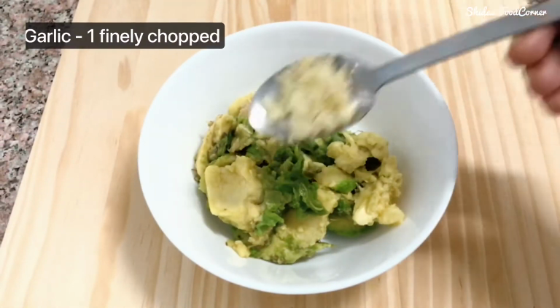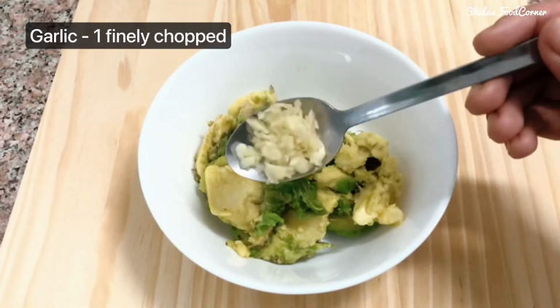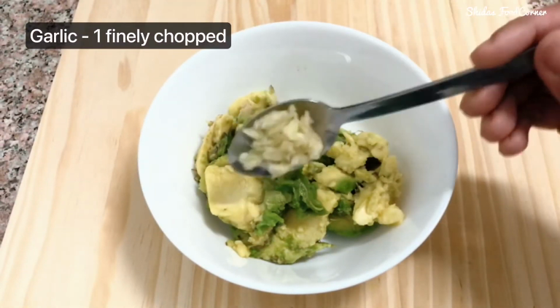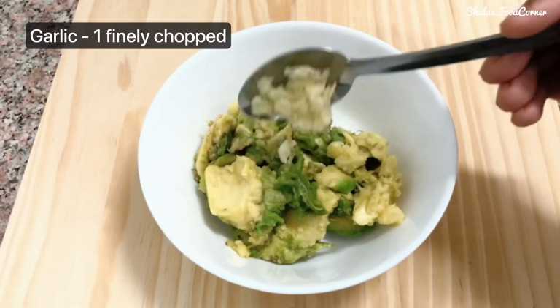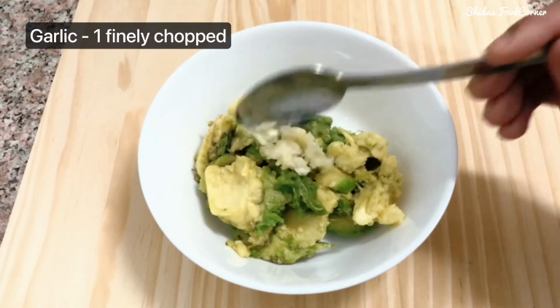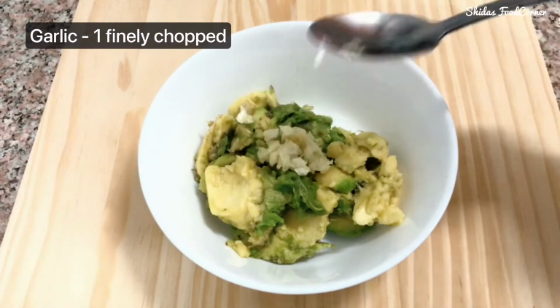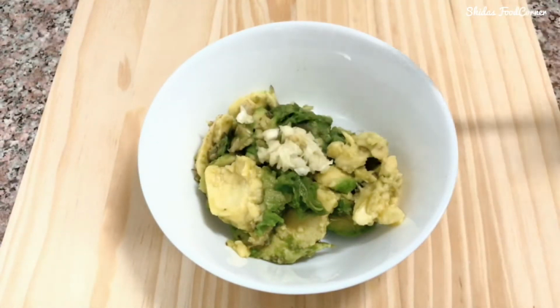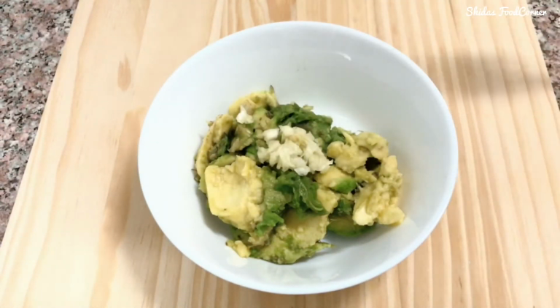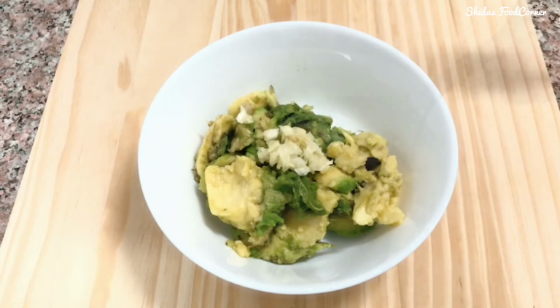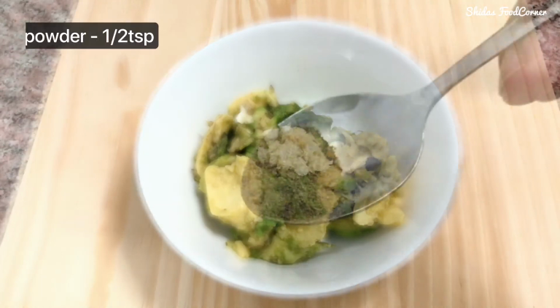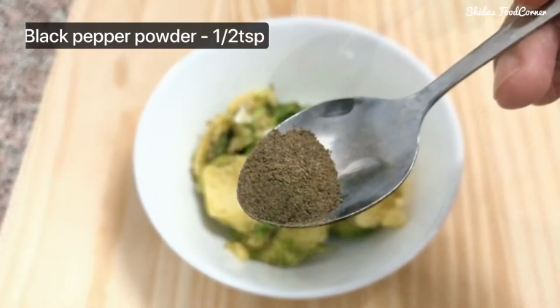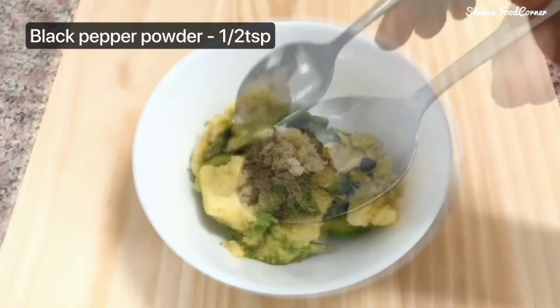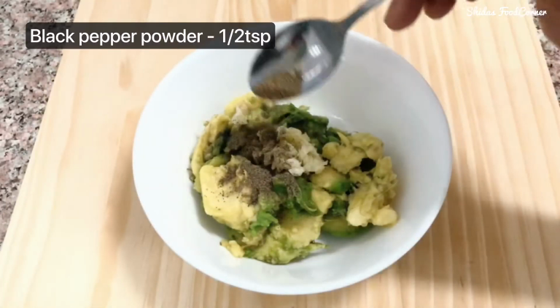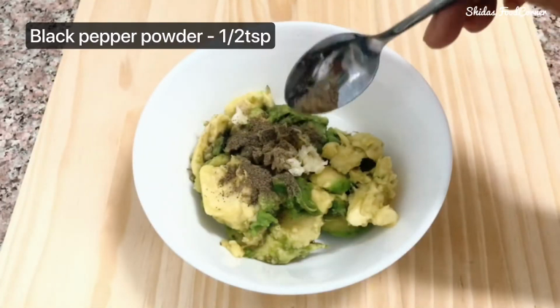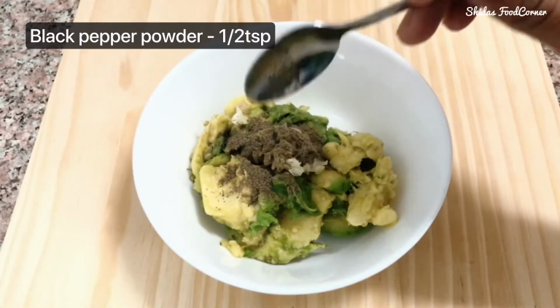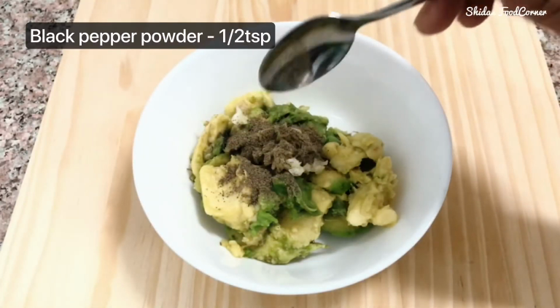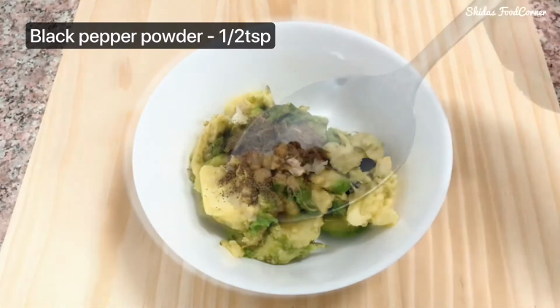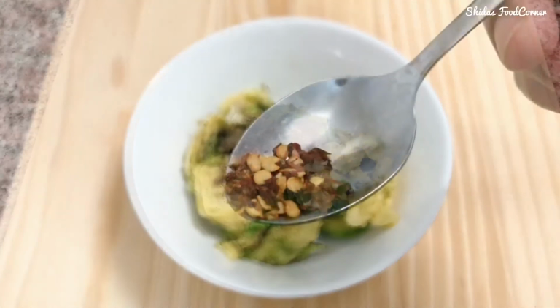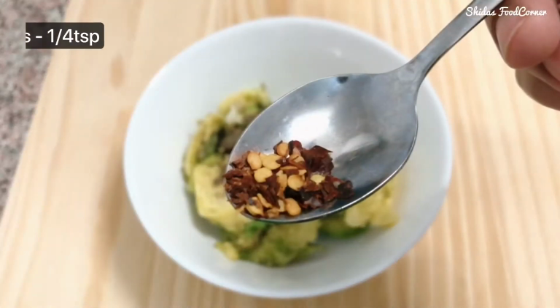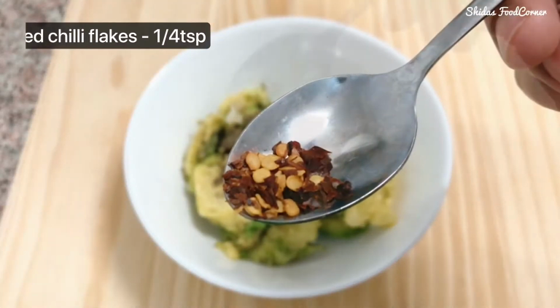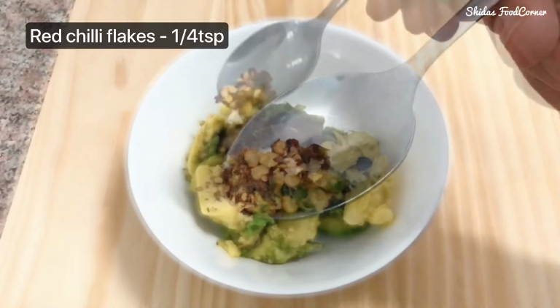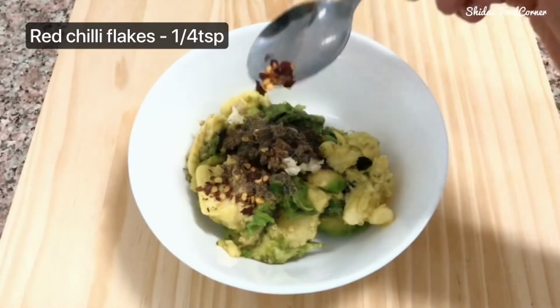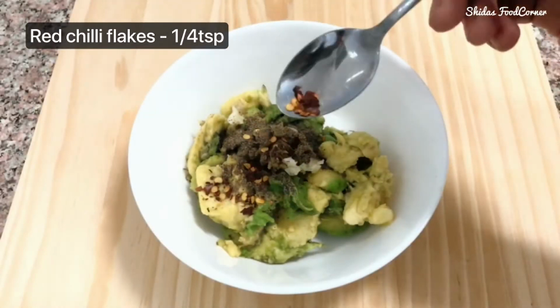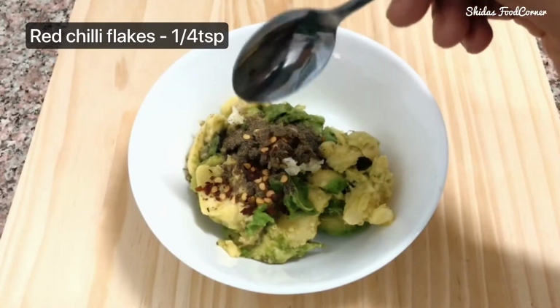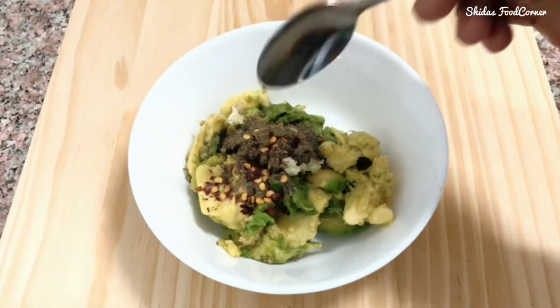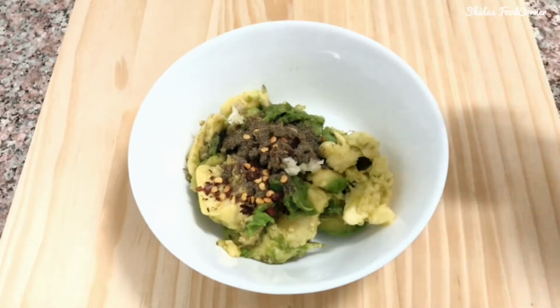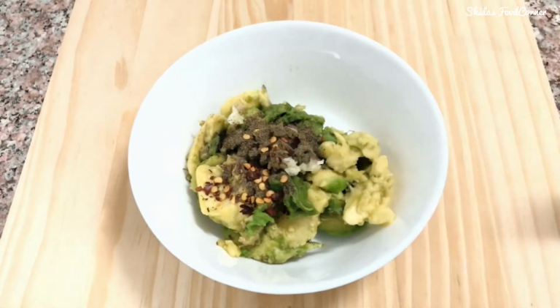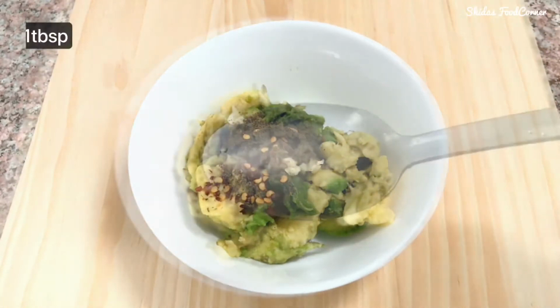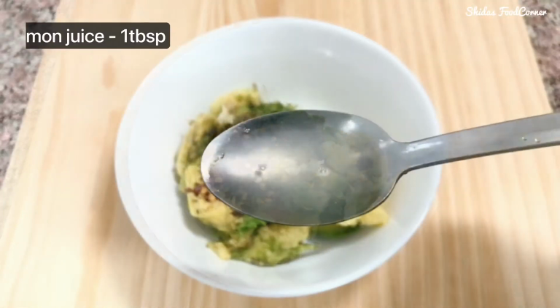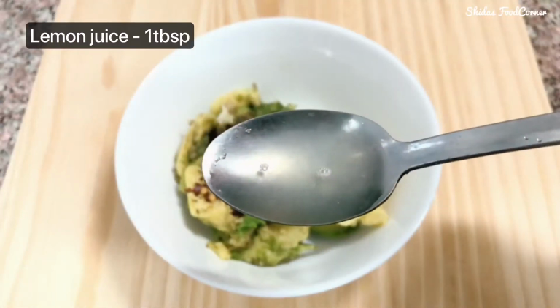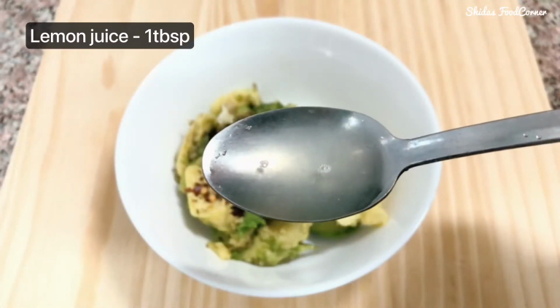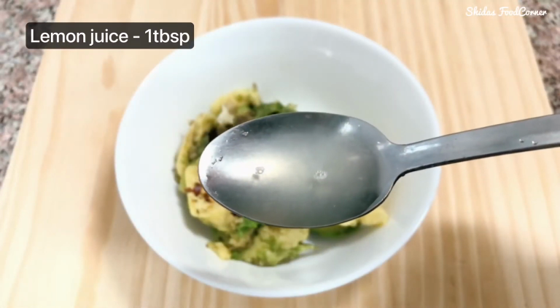Adding half a teaspoon of black pepper powder, quarter teaspoon of red chili flakes, and one tablespoon of lemon juice.